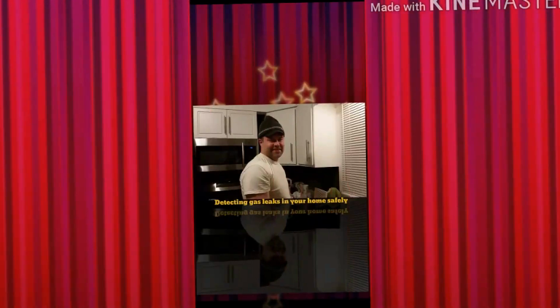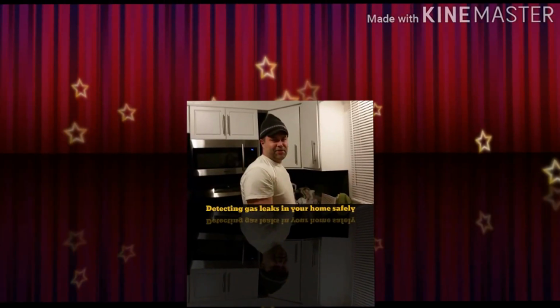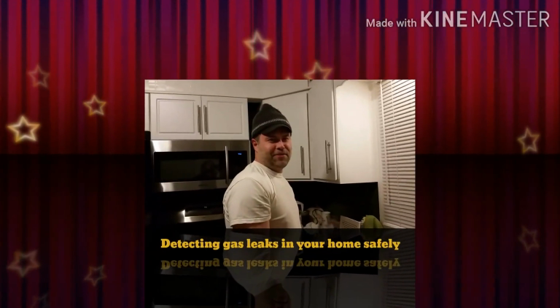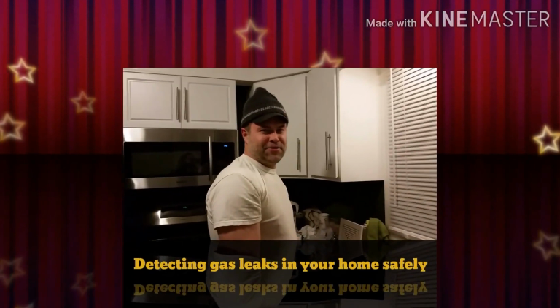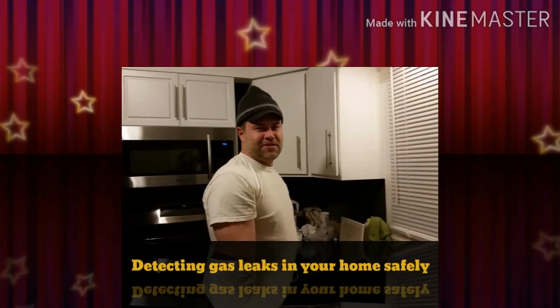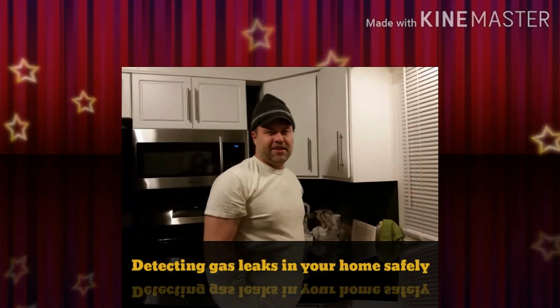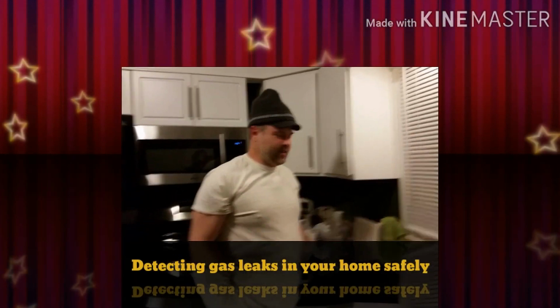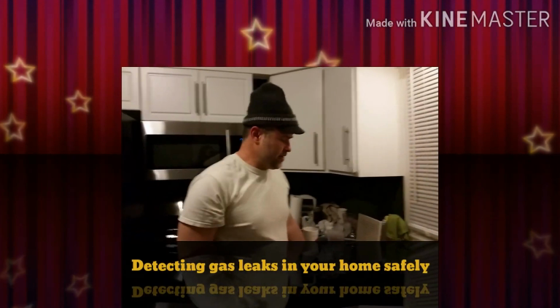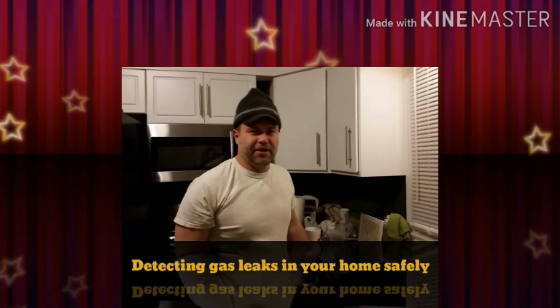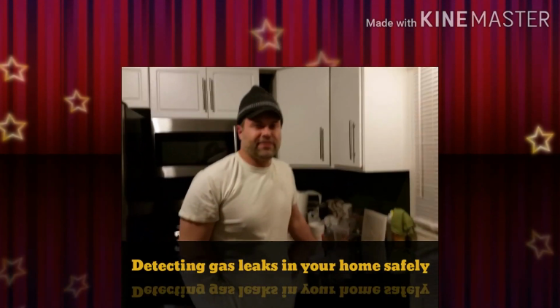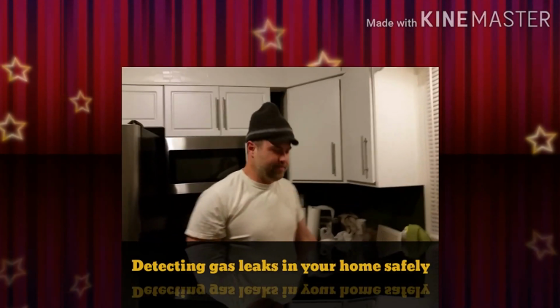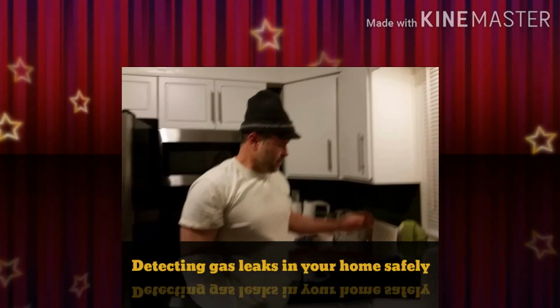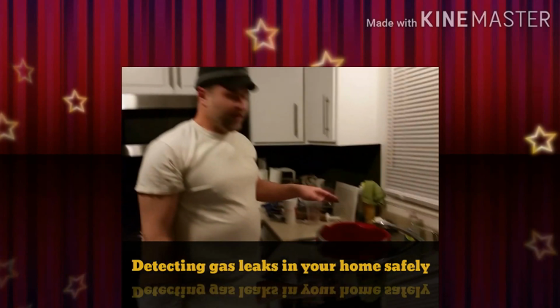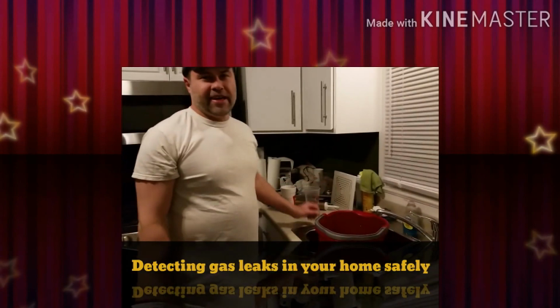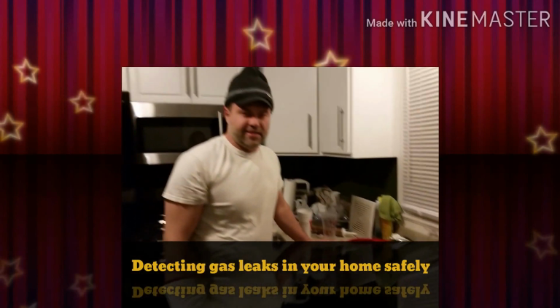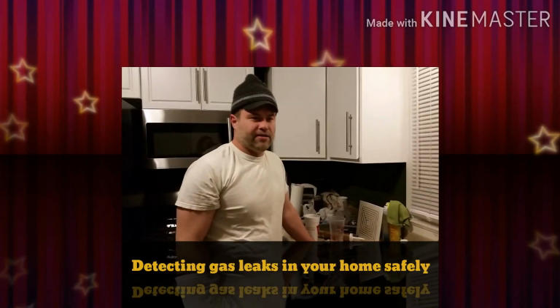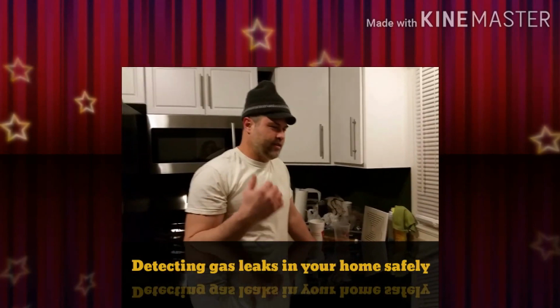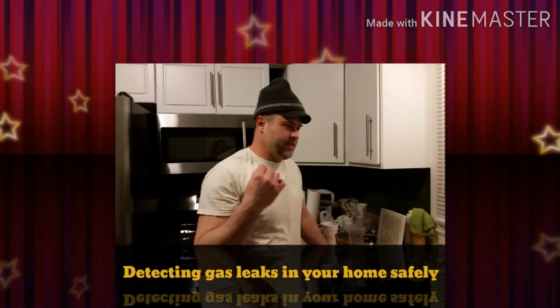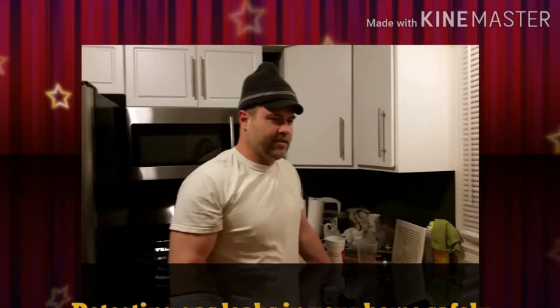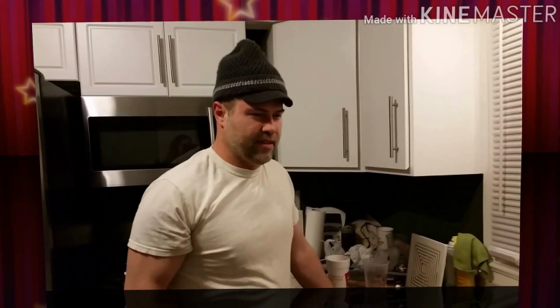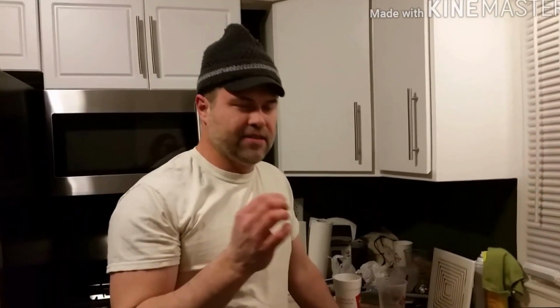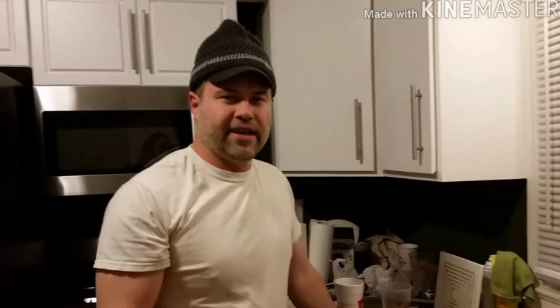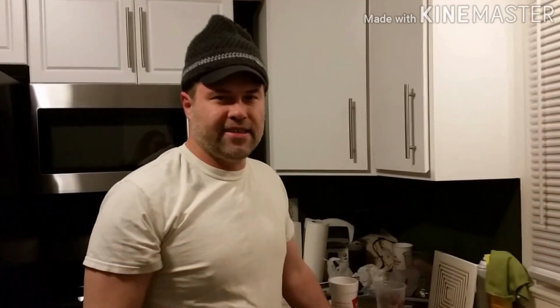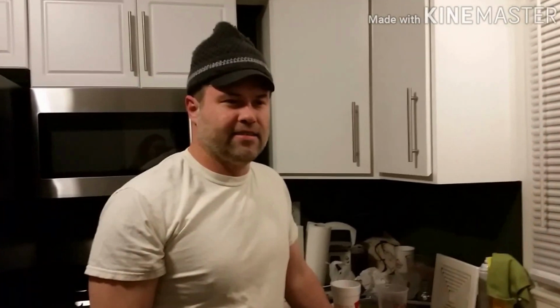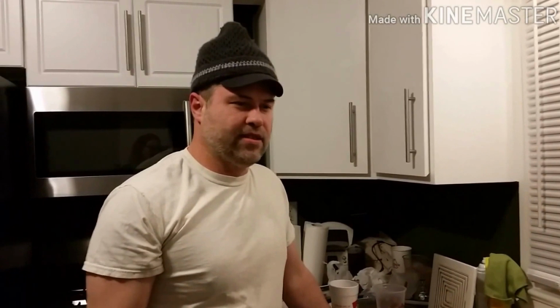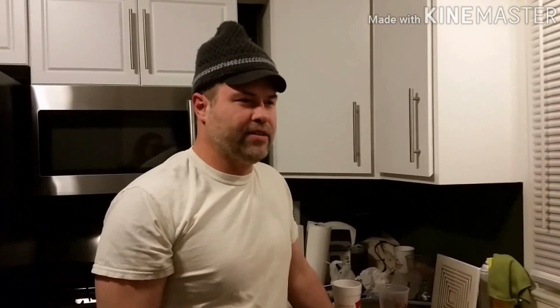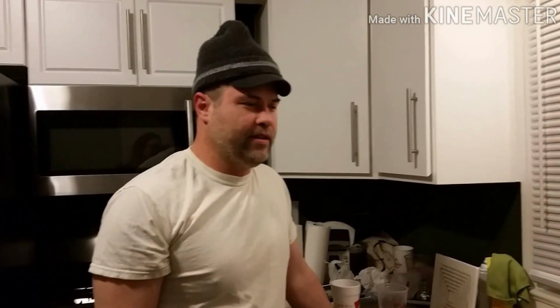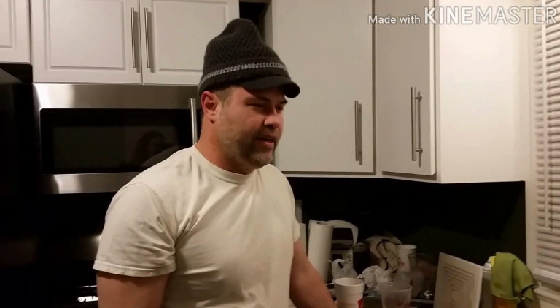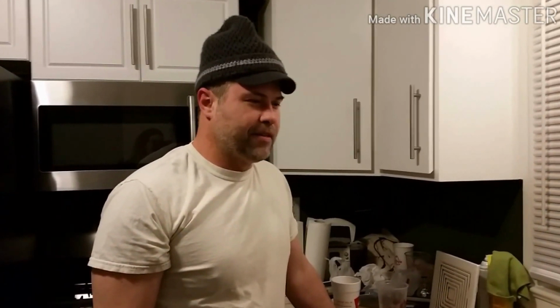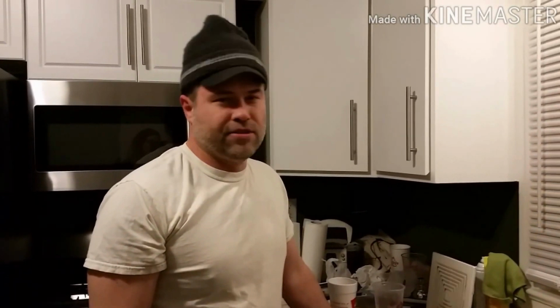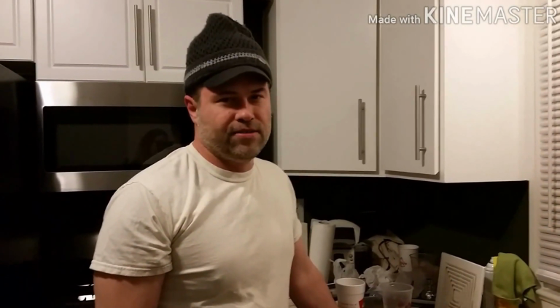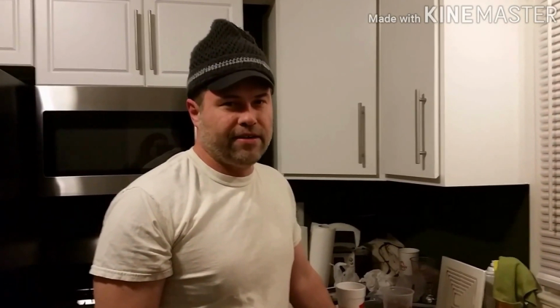Hello fellow YouTubers, today's question is about finding gas leaks in your house. I smelled a slight gas leak in this house, and there's a safe way to do it — be sure not to use a lighter.